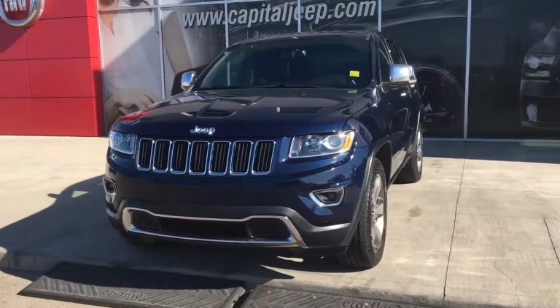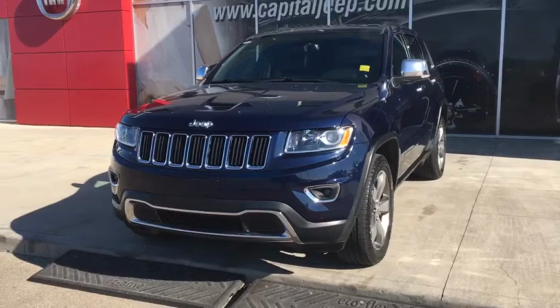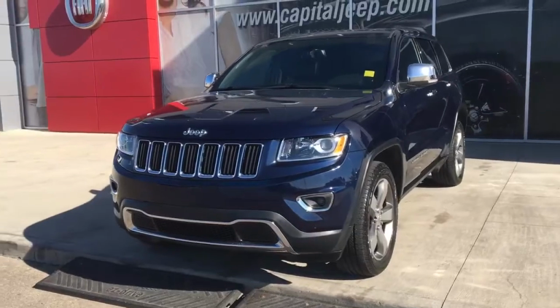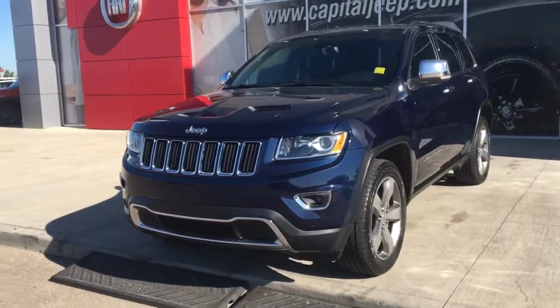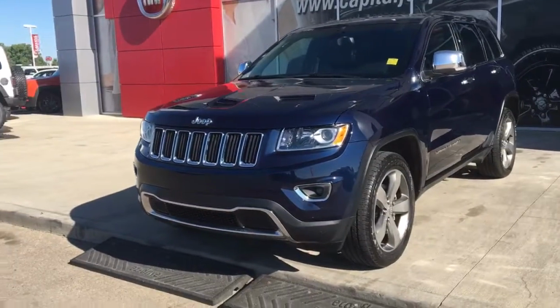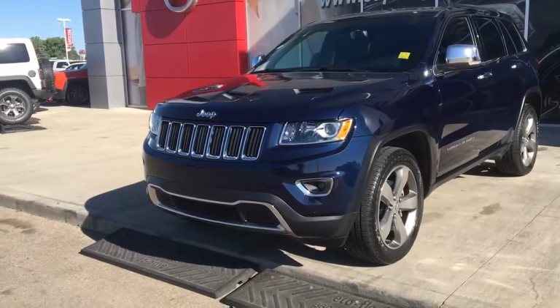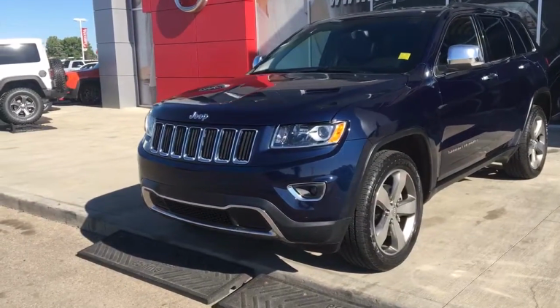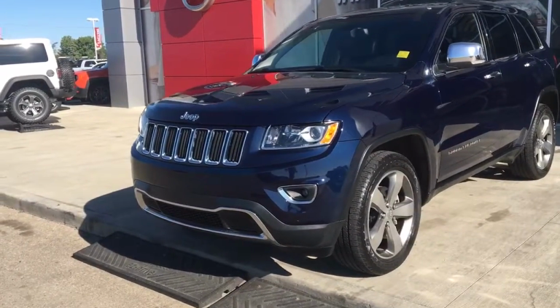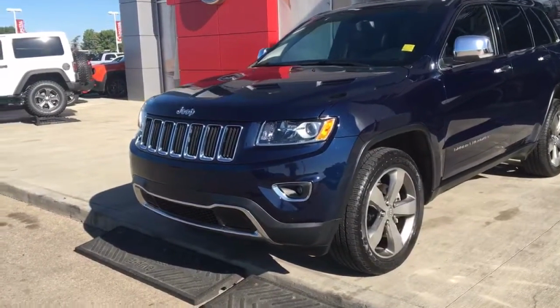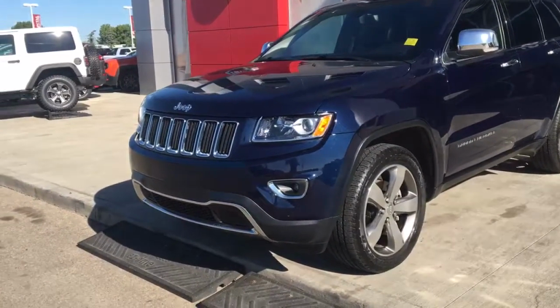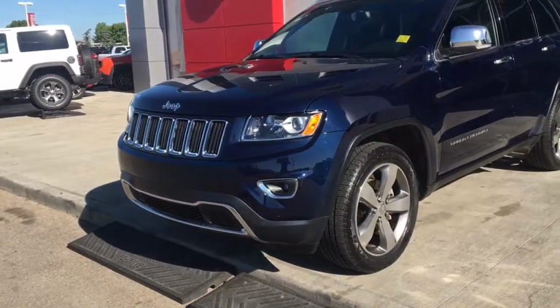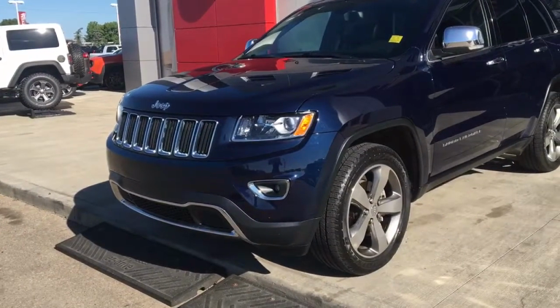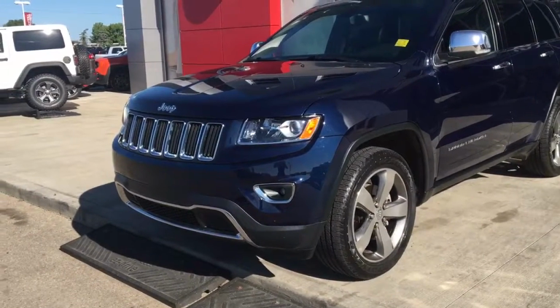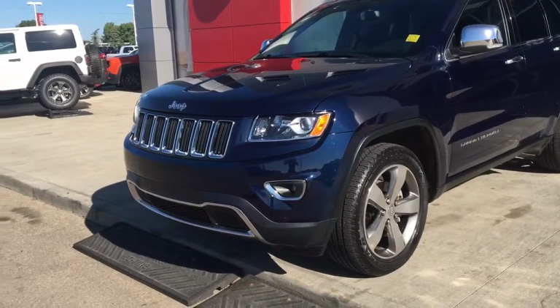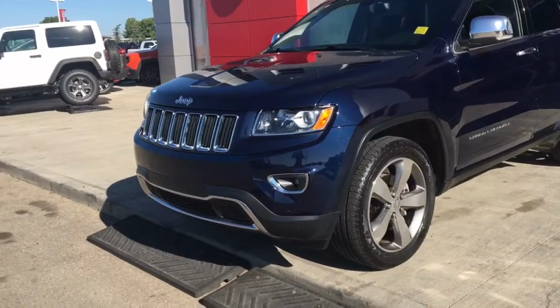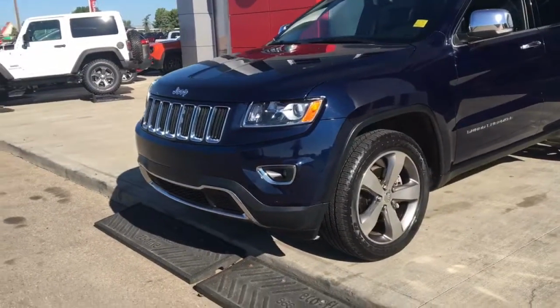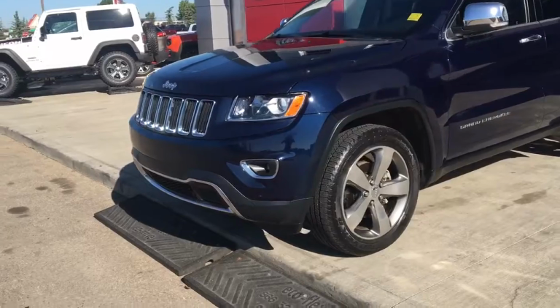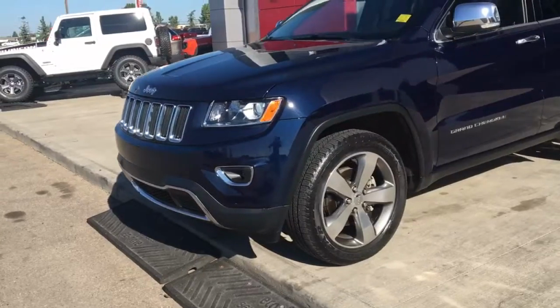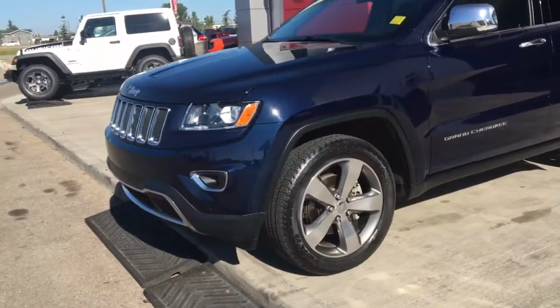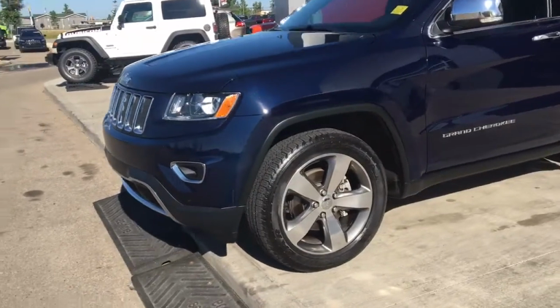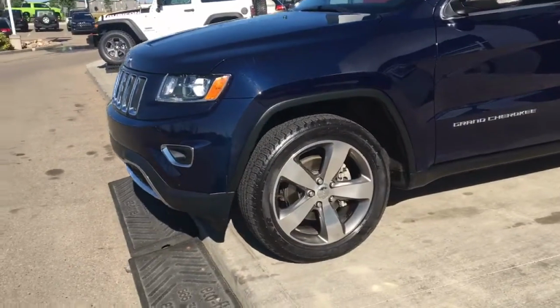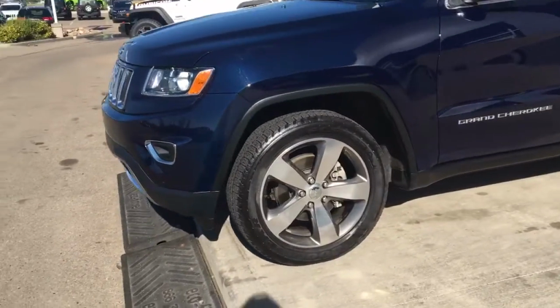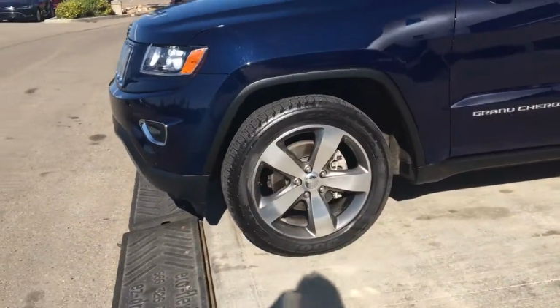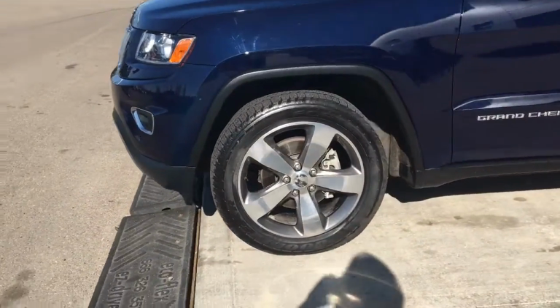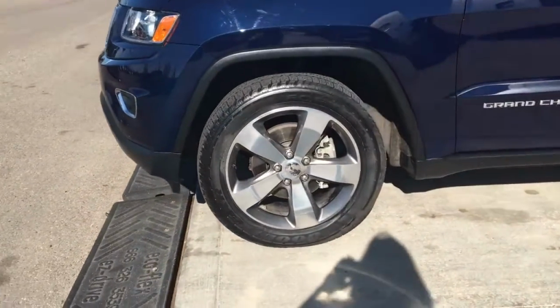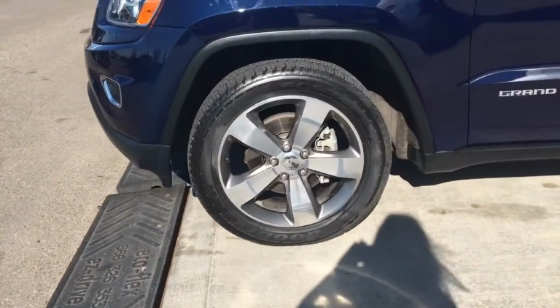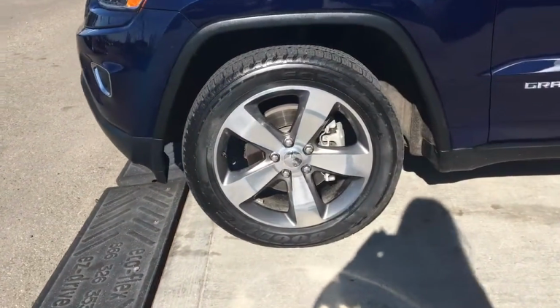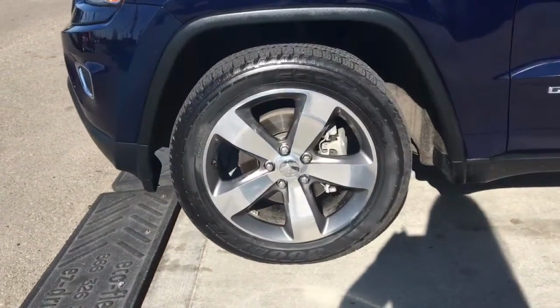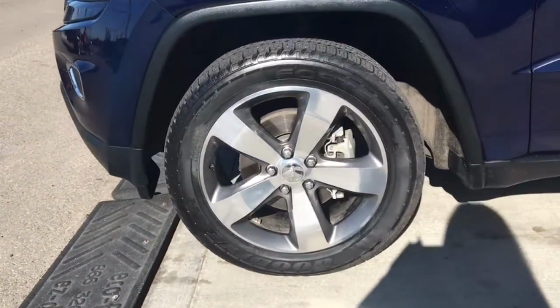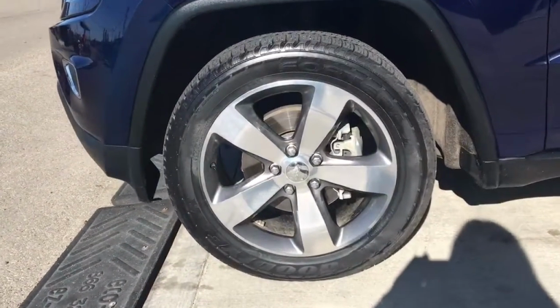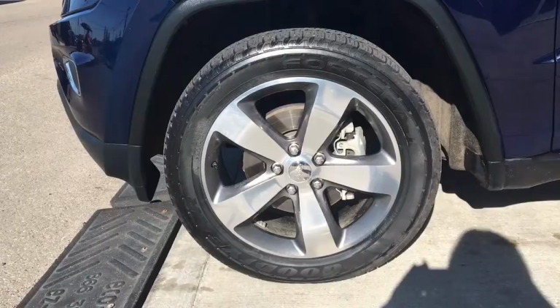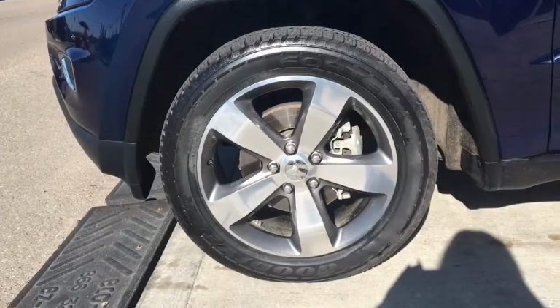In the front here we have your headlights, daytime running lights, and signal lights, and of course those fog lights down here at the bottom. Lots of tread left in these tires — they are Goodyear tires, mounted on top of a factory 20-inch rim.